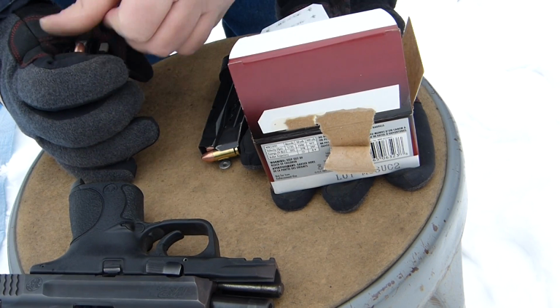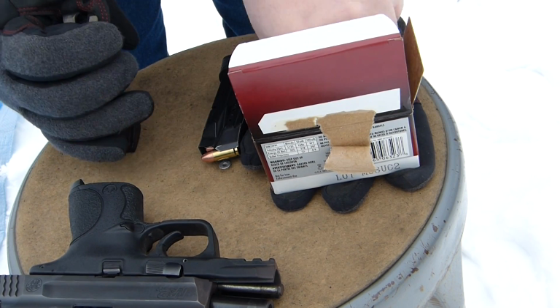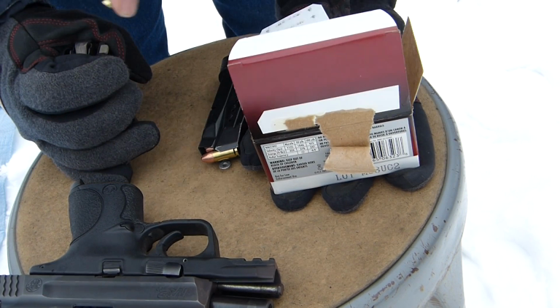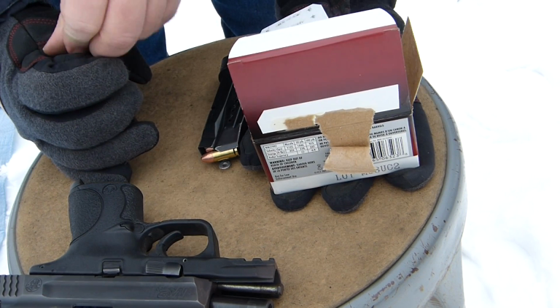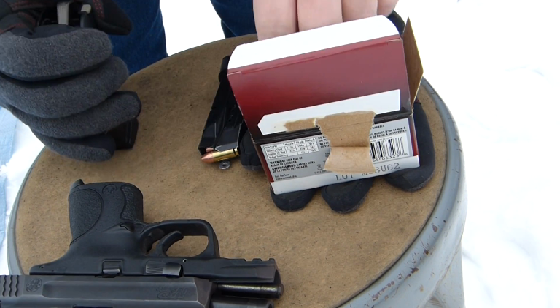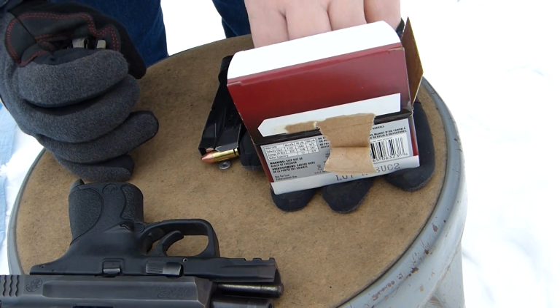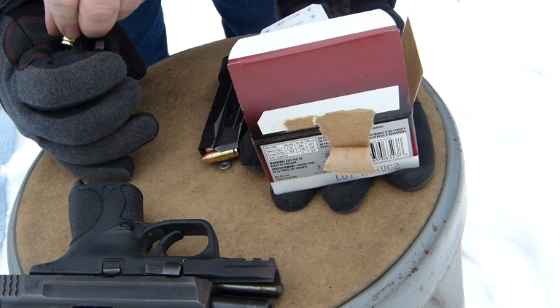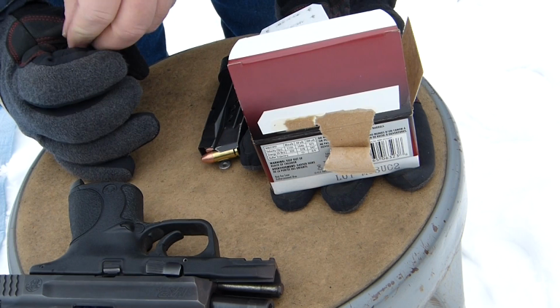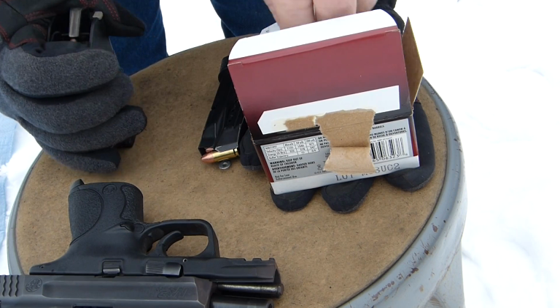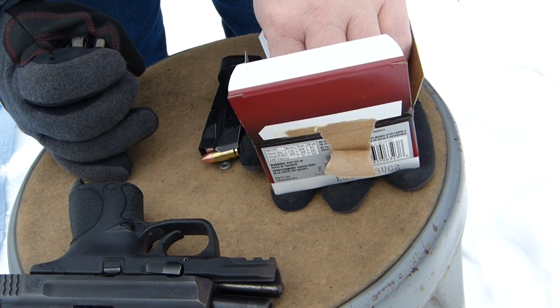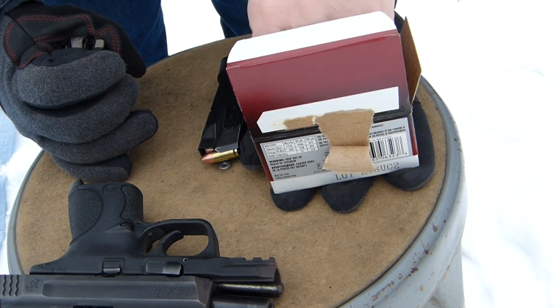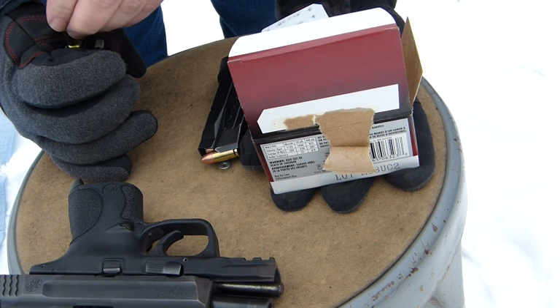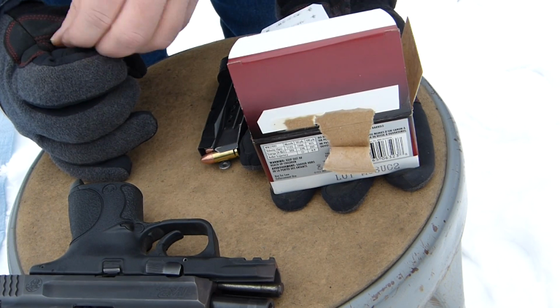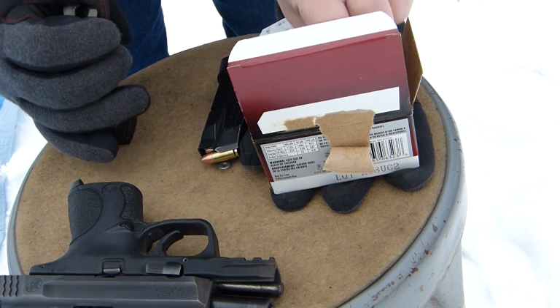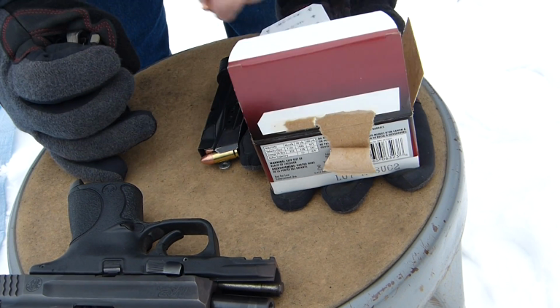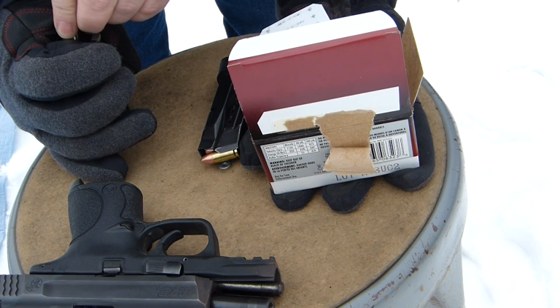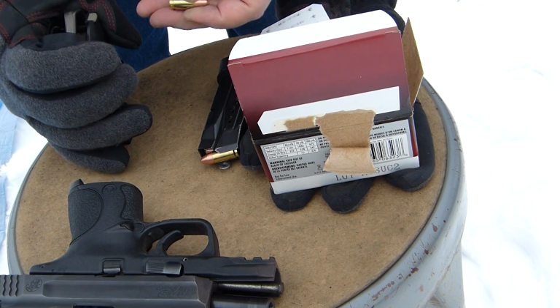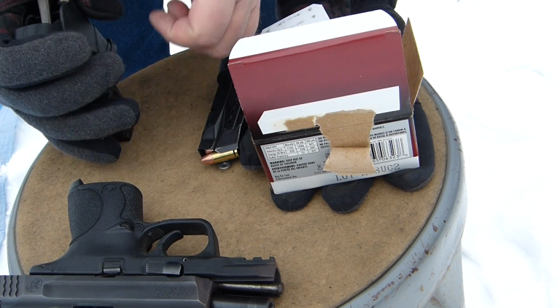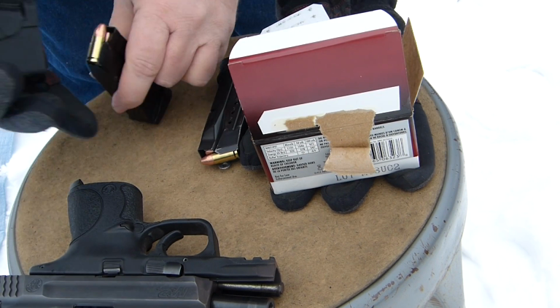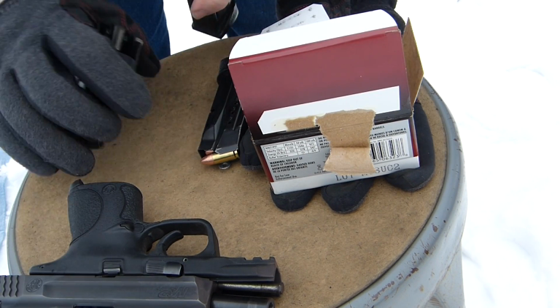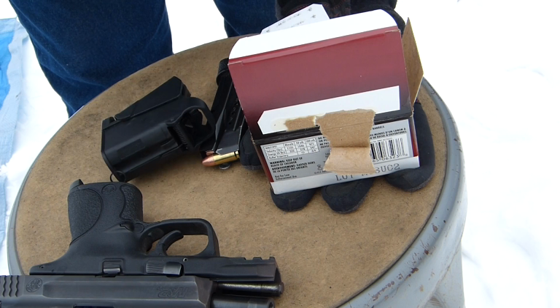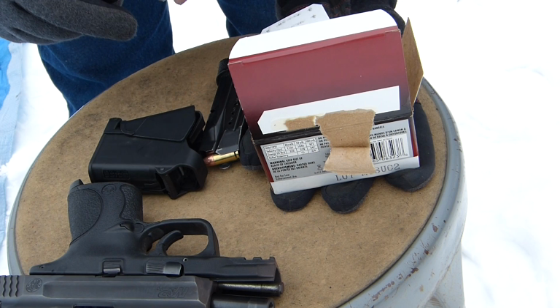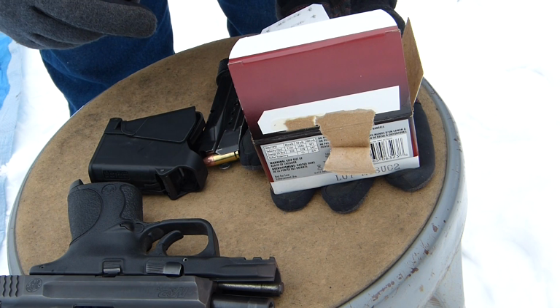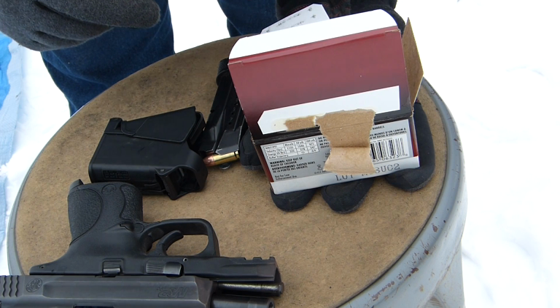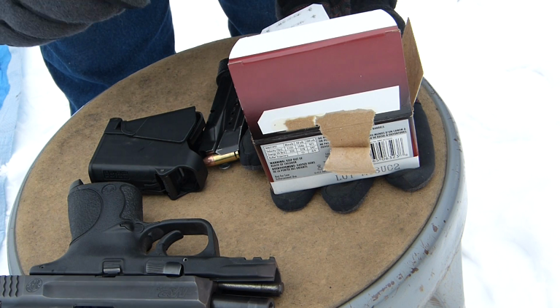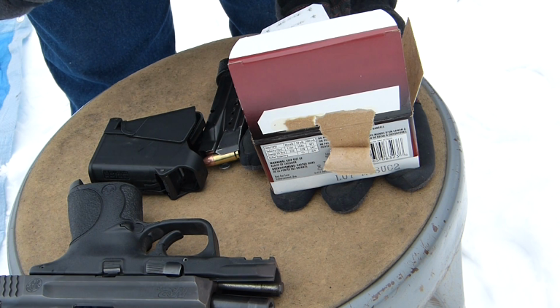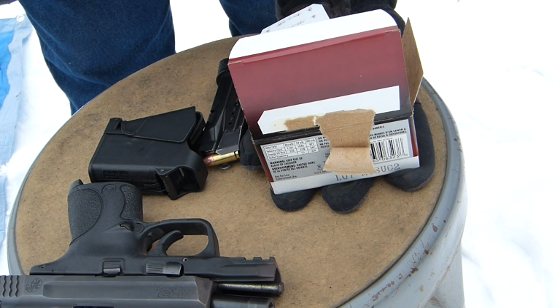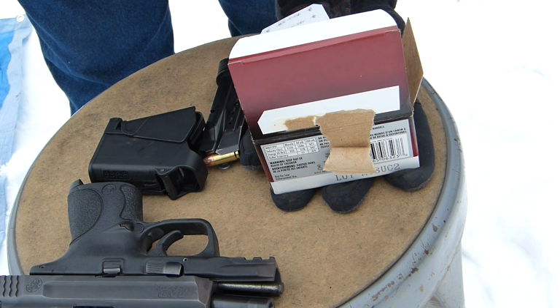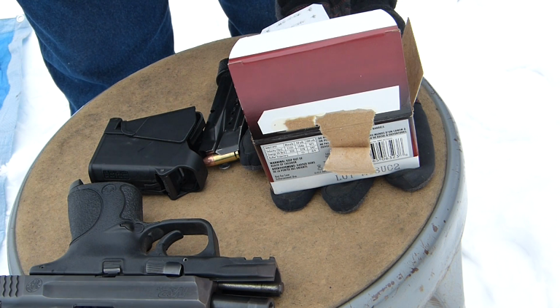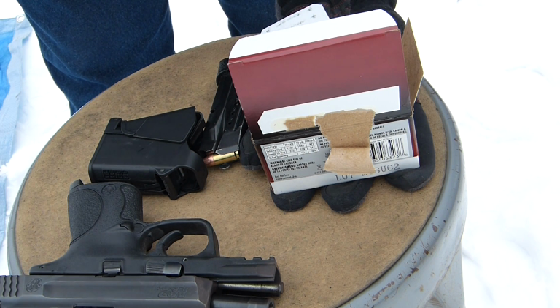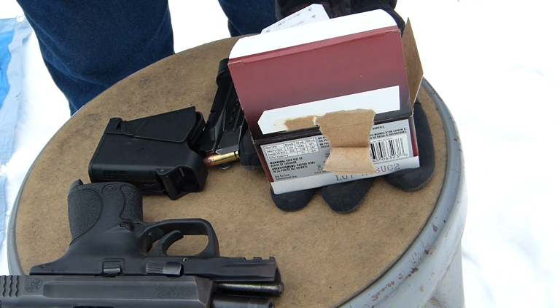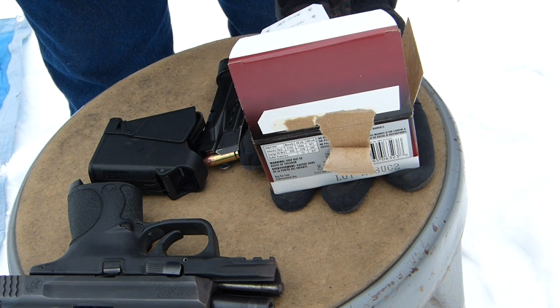It's gotten a lot easier. I've fired several thousand through this thing so far — maybe at least 2,000 rounds through this gun.